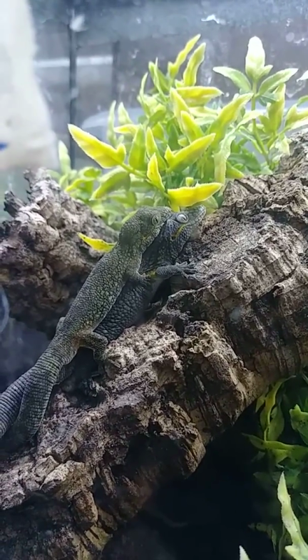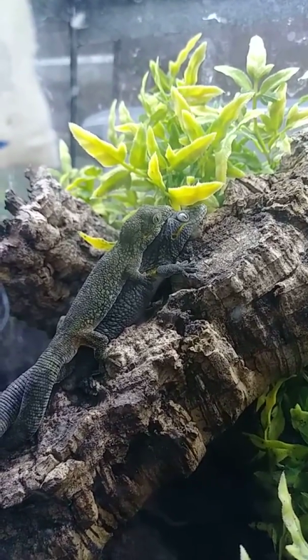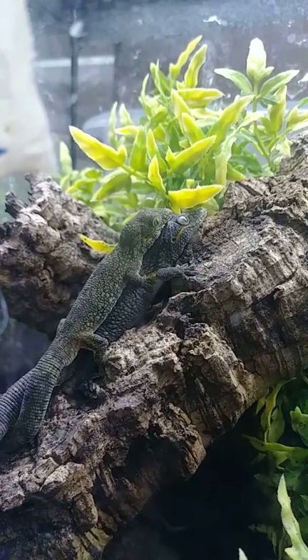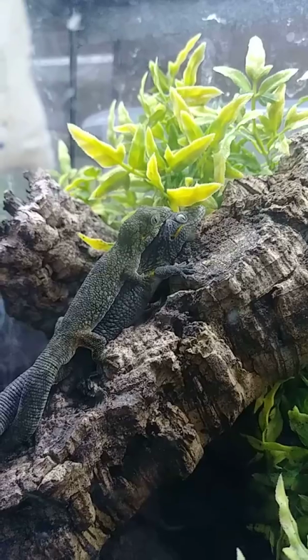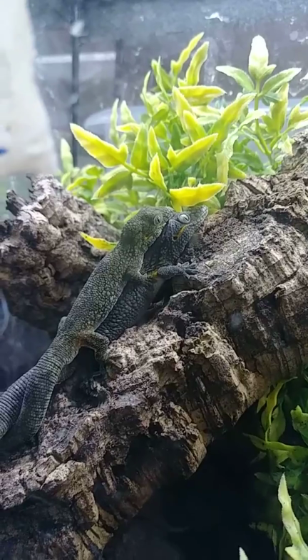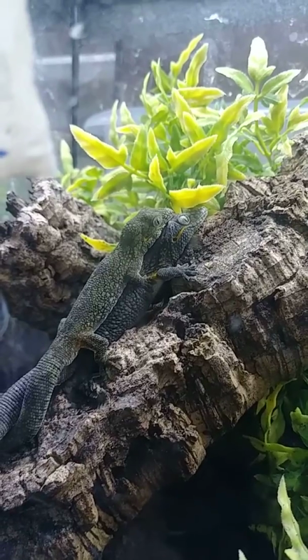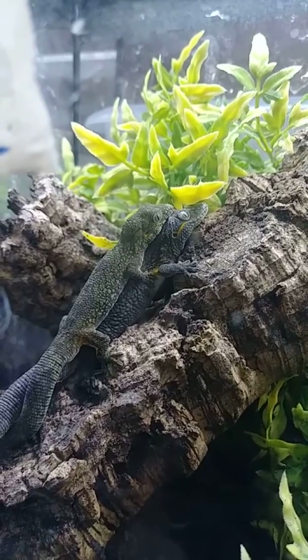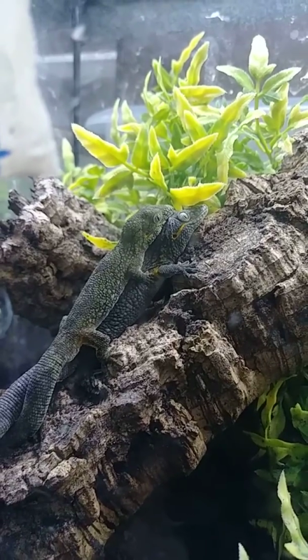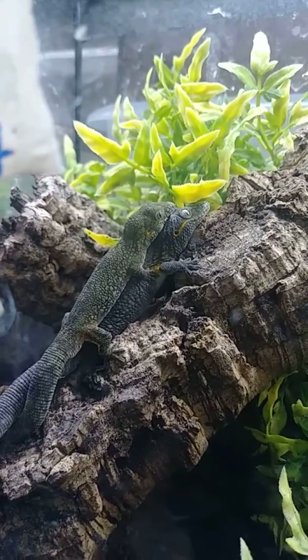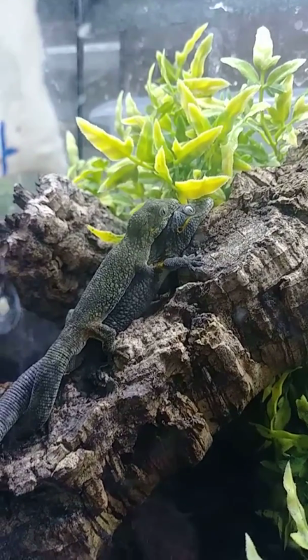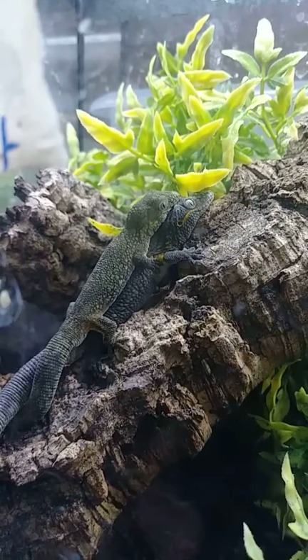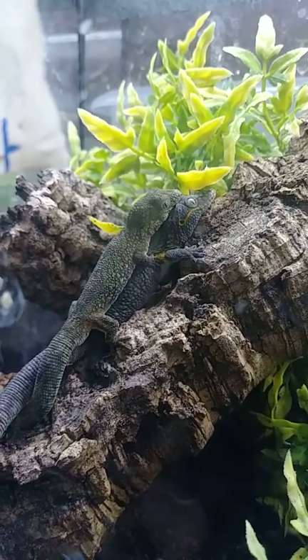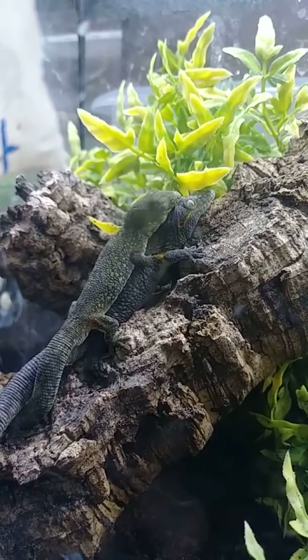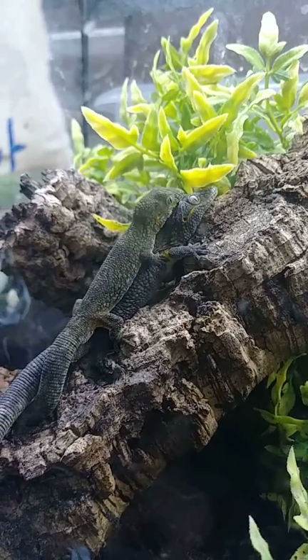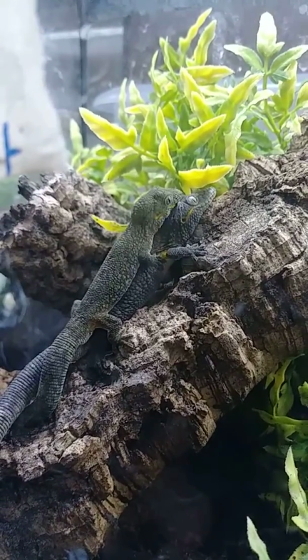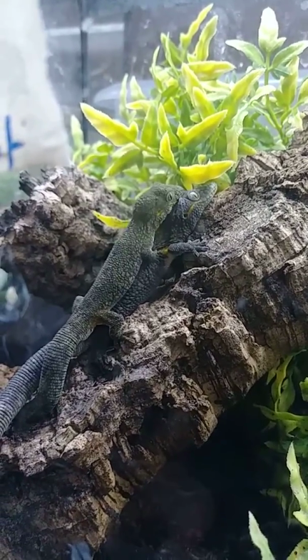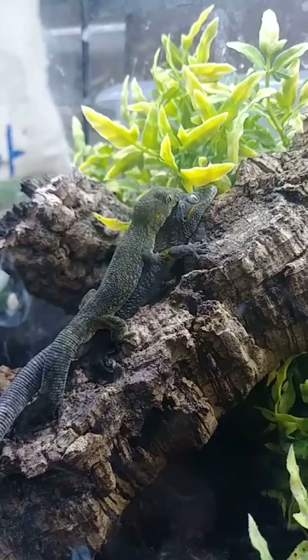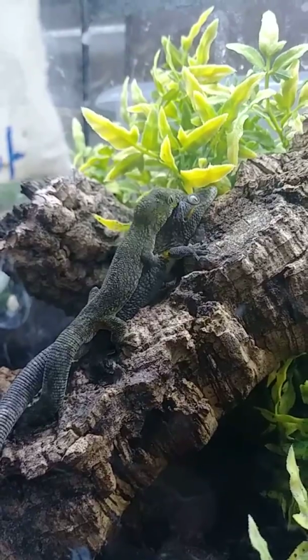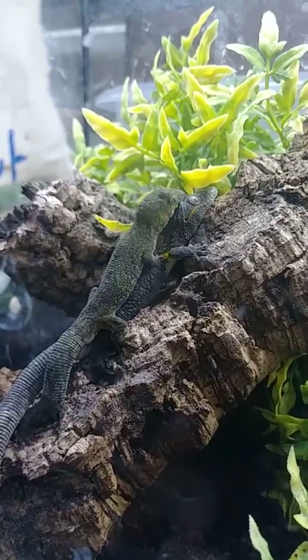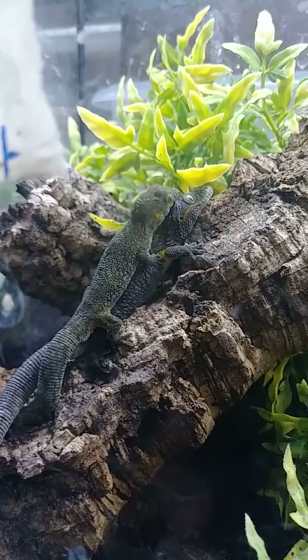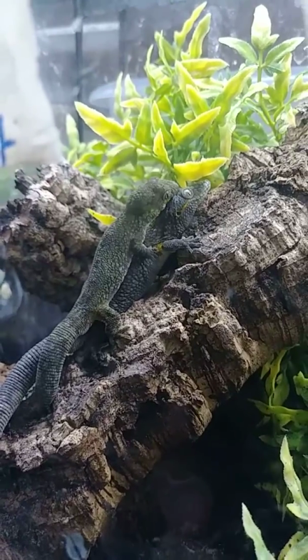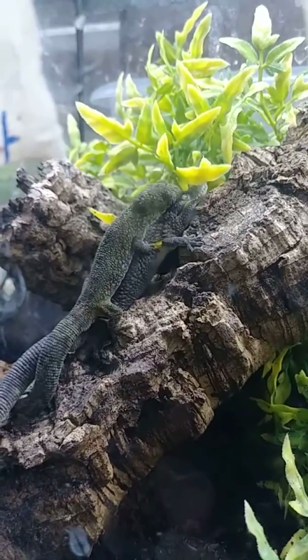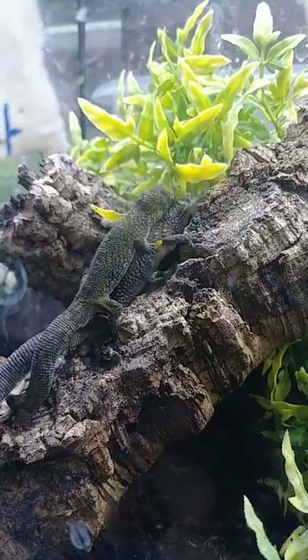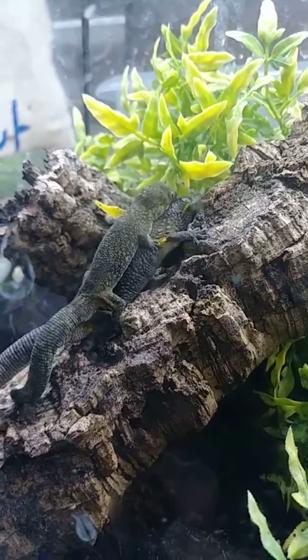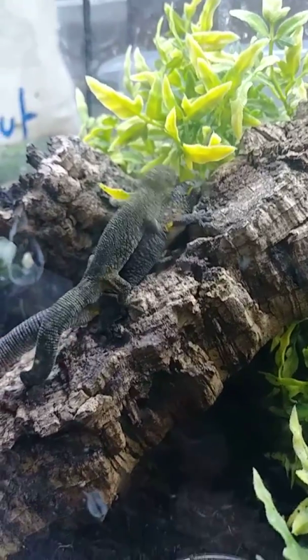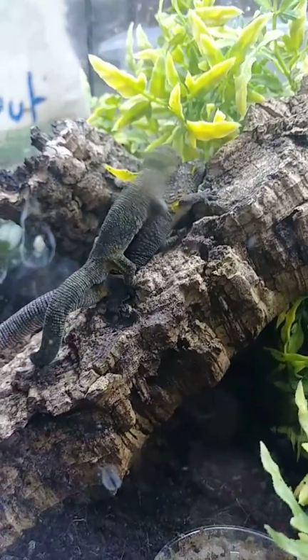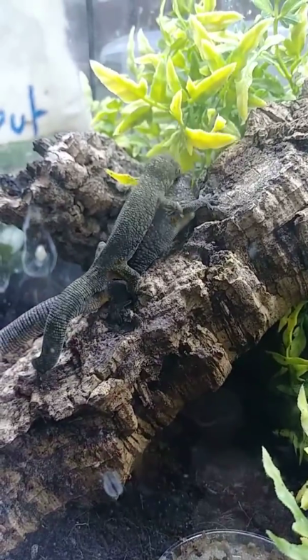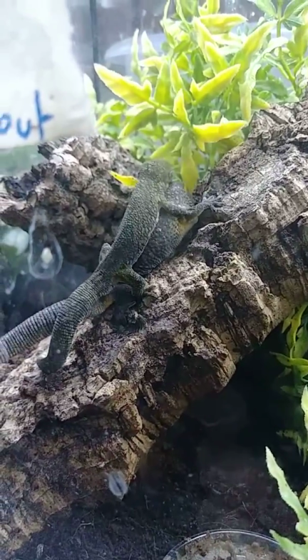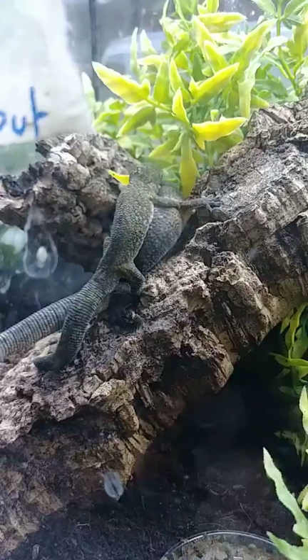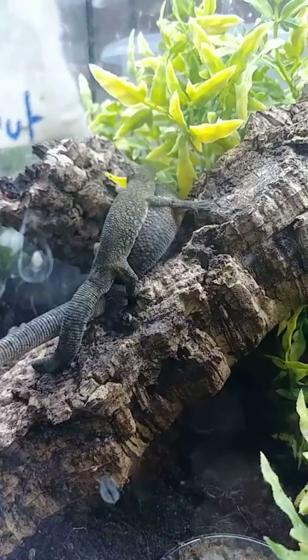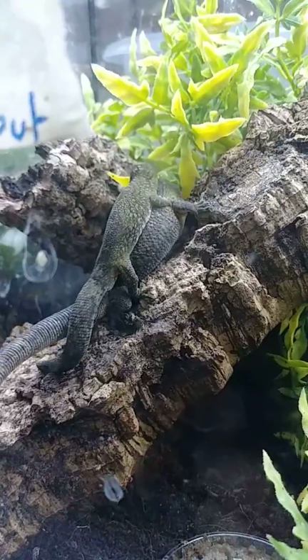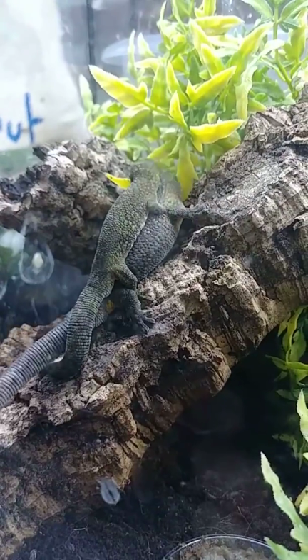Hey guys, this is Matt with Lizard Wizard Reptiles. Here we have a pair of Euryodactyloides agricoli. This is the first time I've been able to witness them trying to lock up.